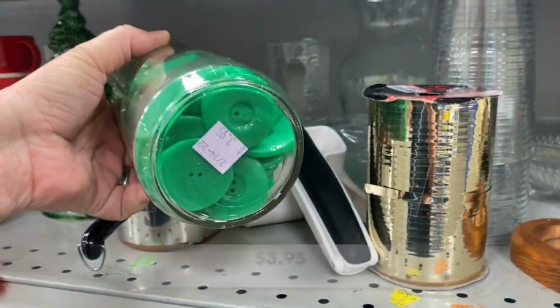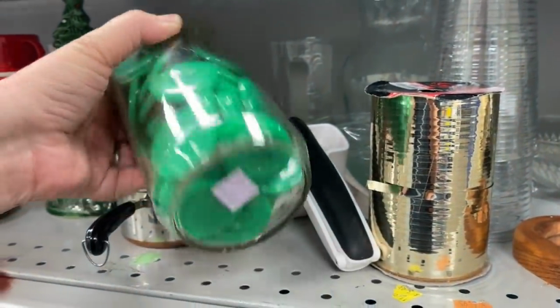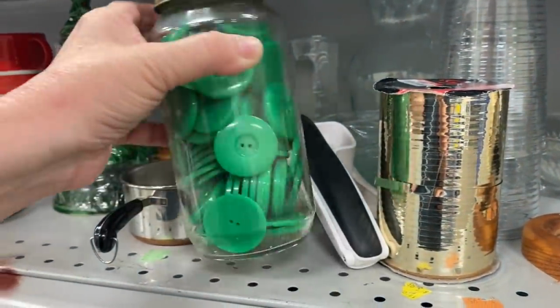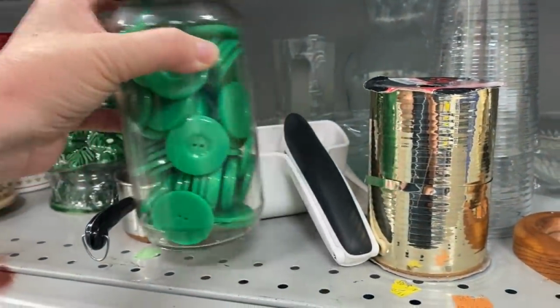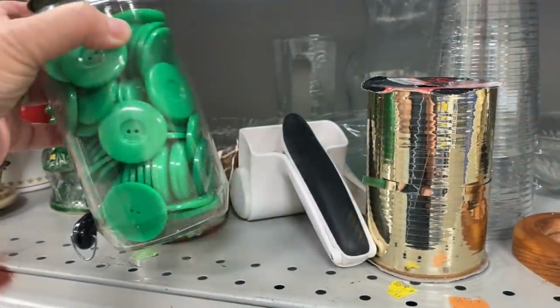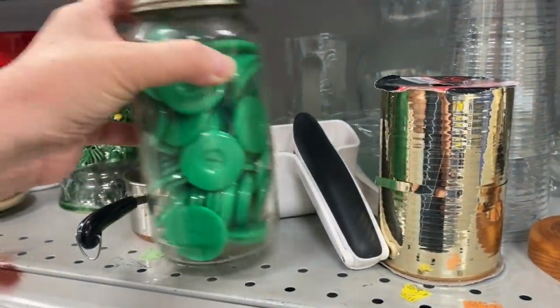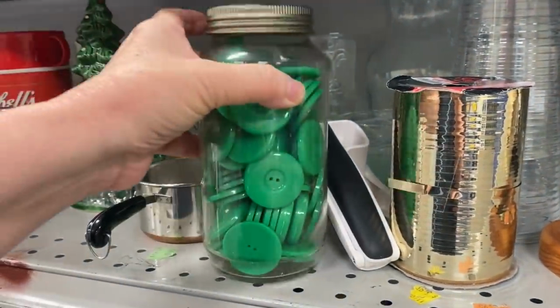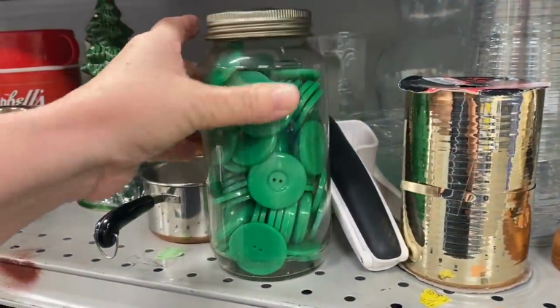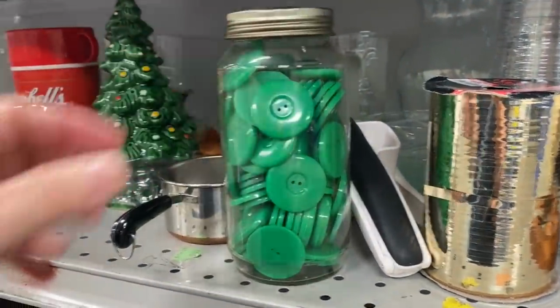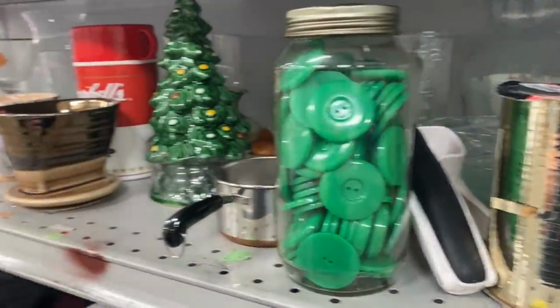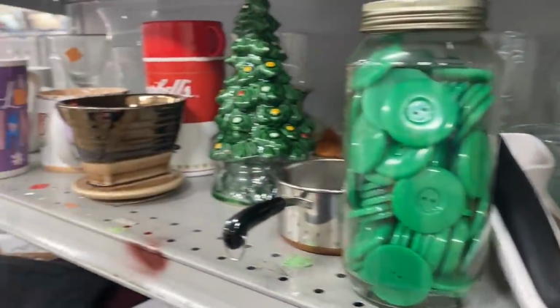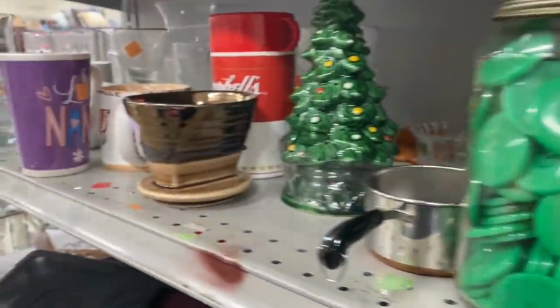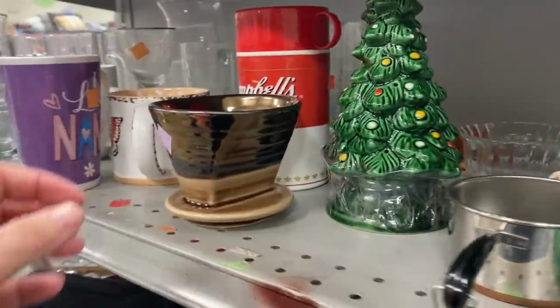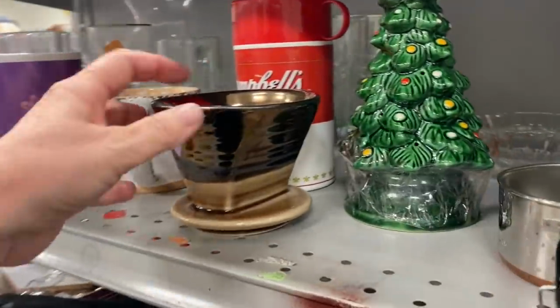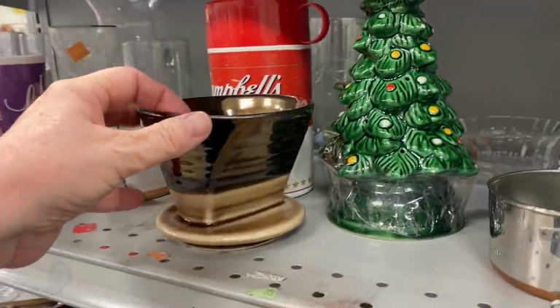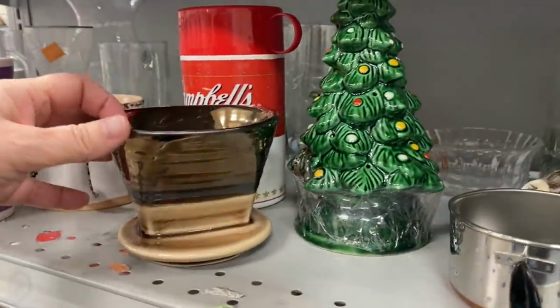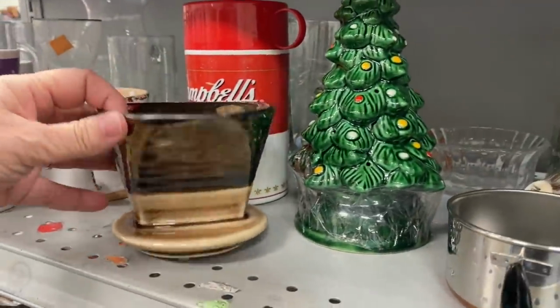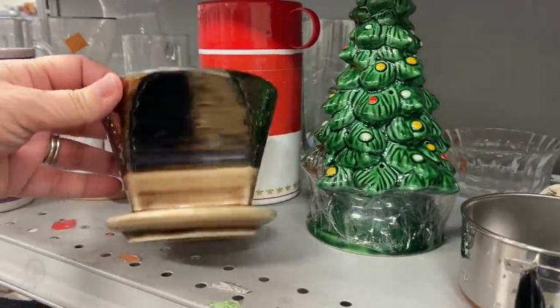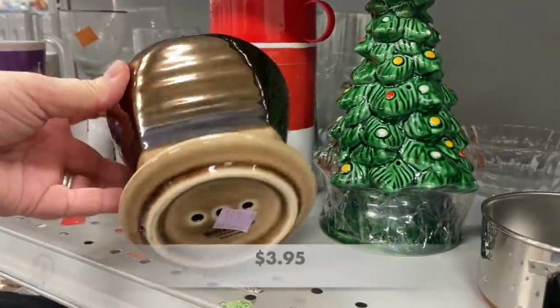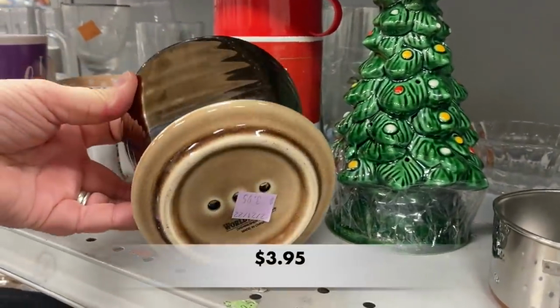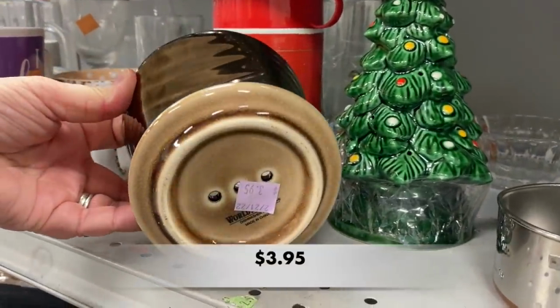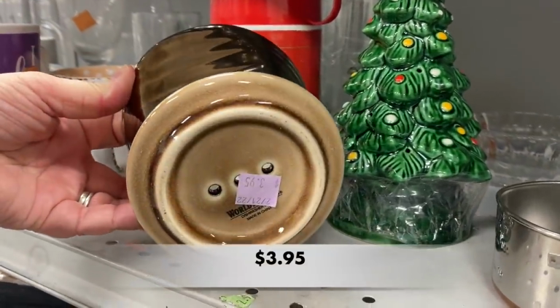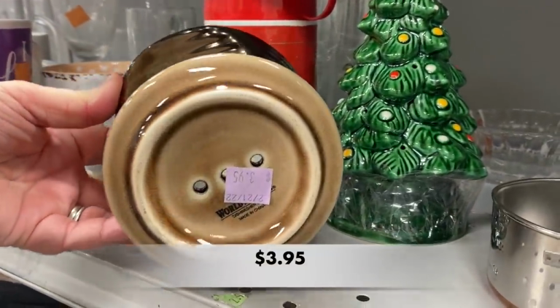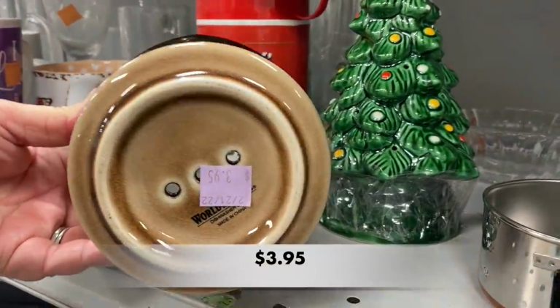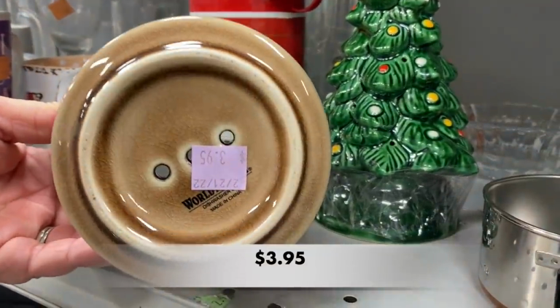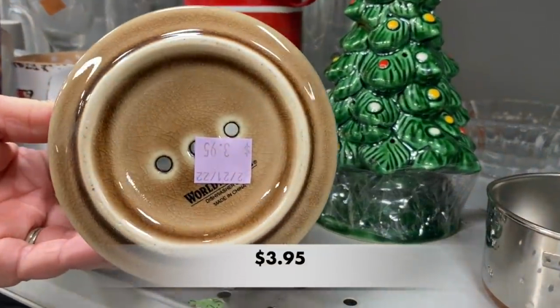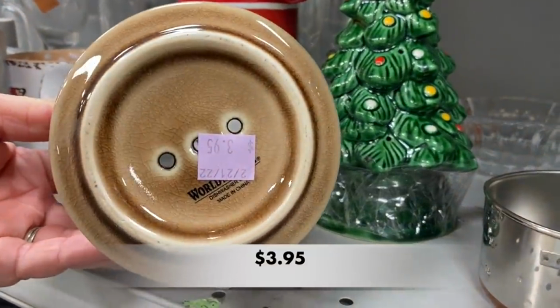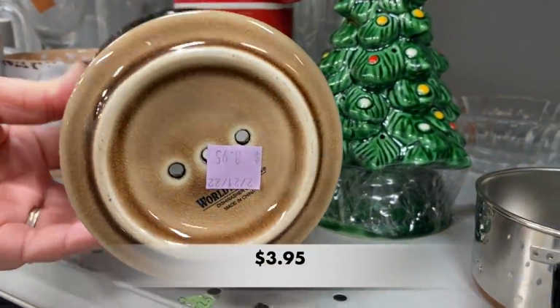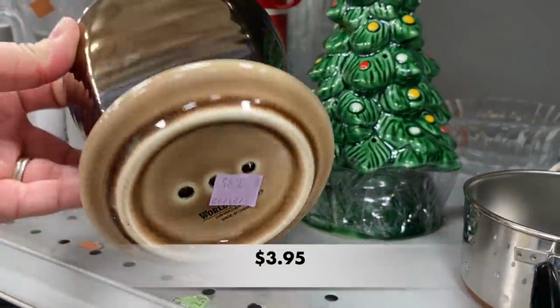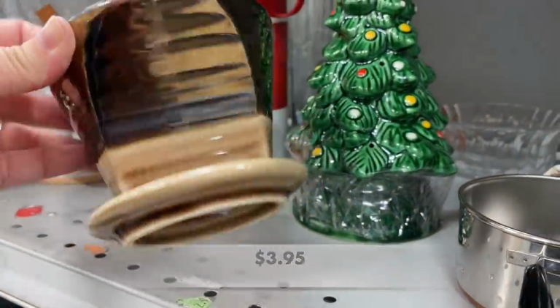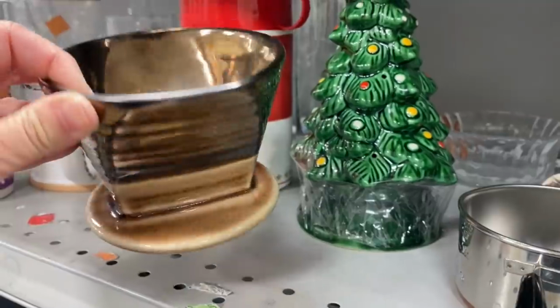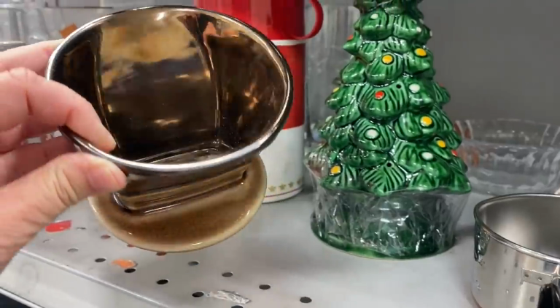These buttons were pretty cool, and of course there is that Christmas tree from Avon still there. It may end up at the bins, unfortunately.